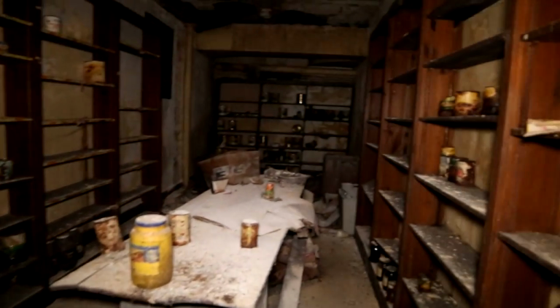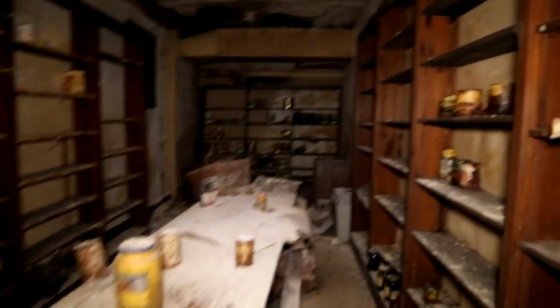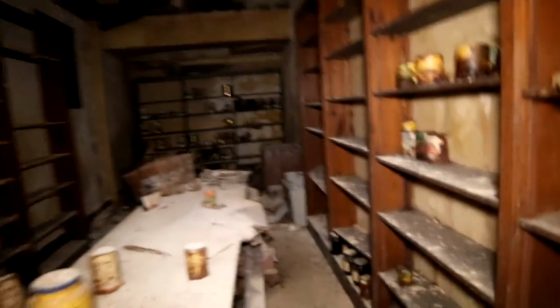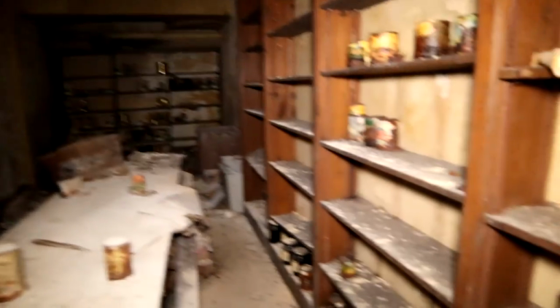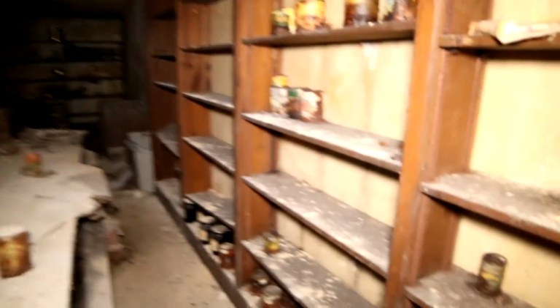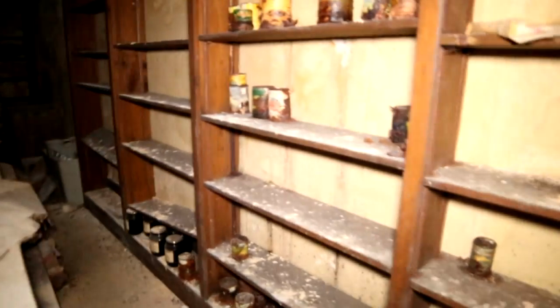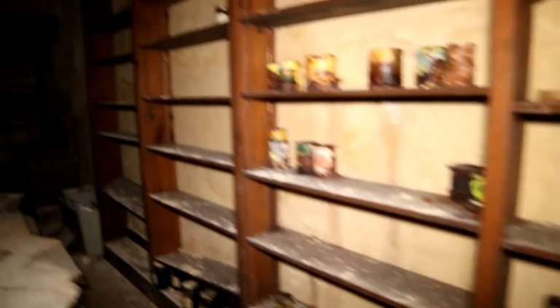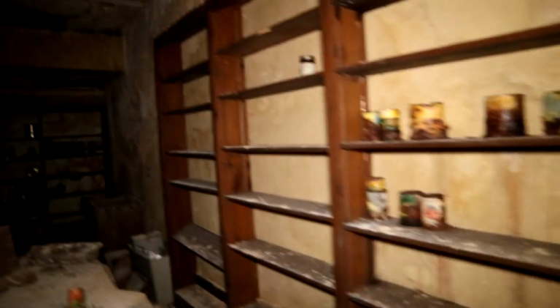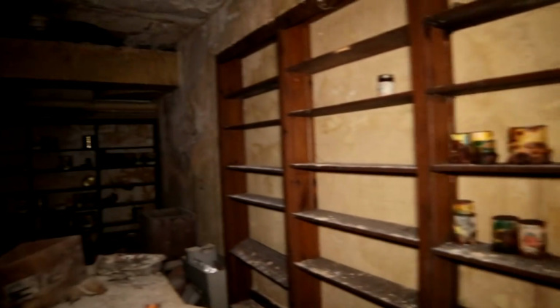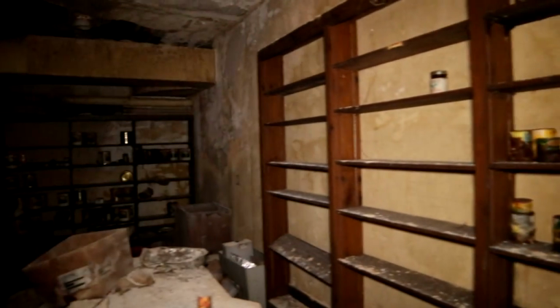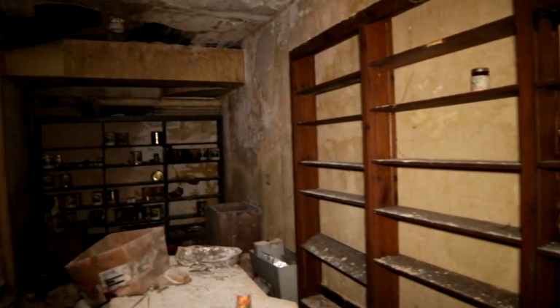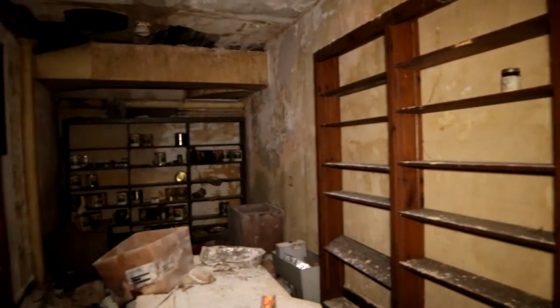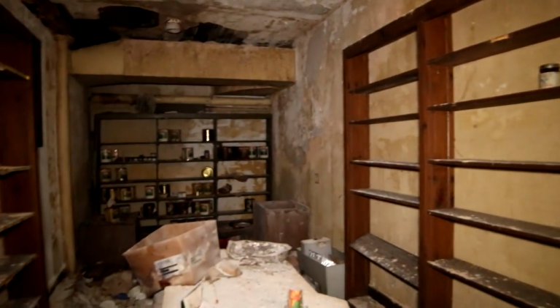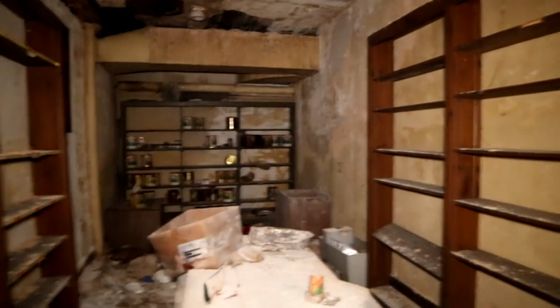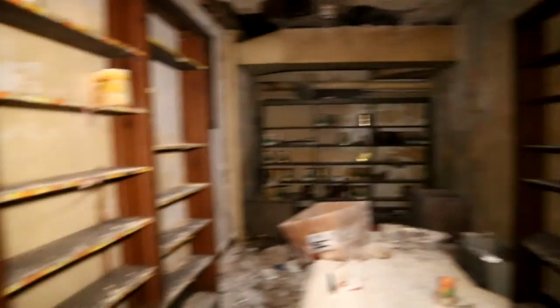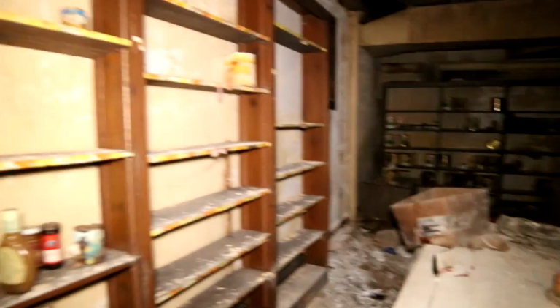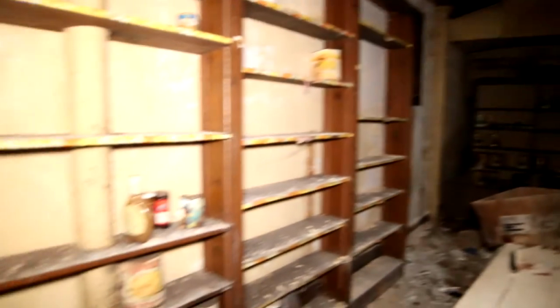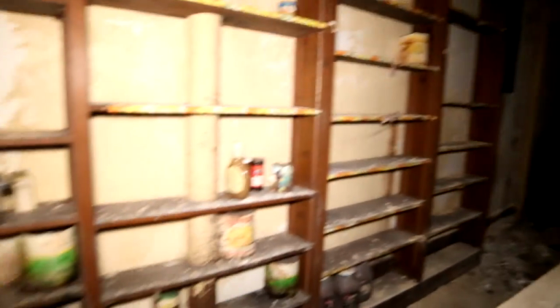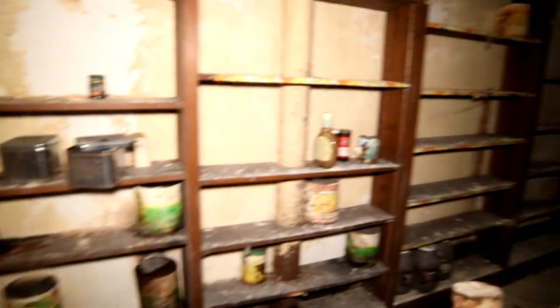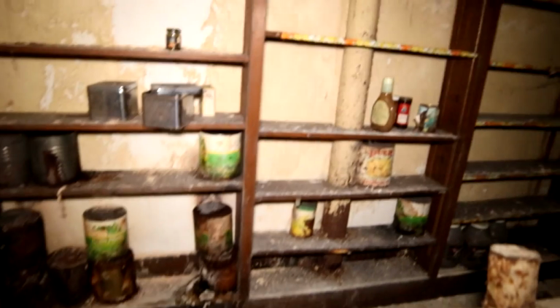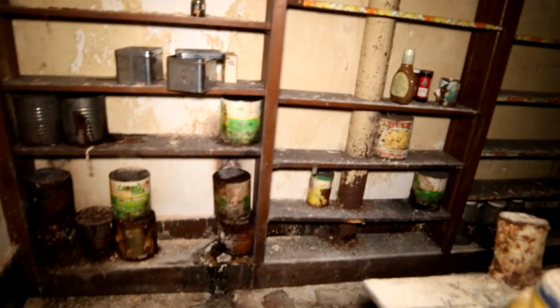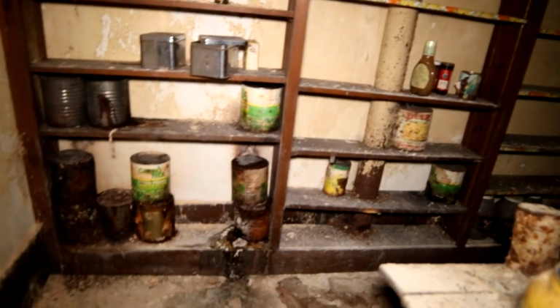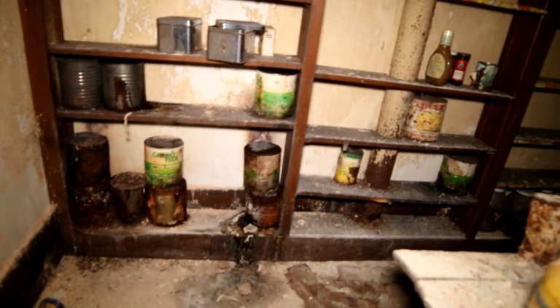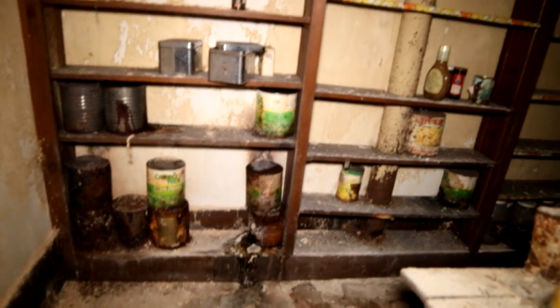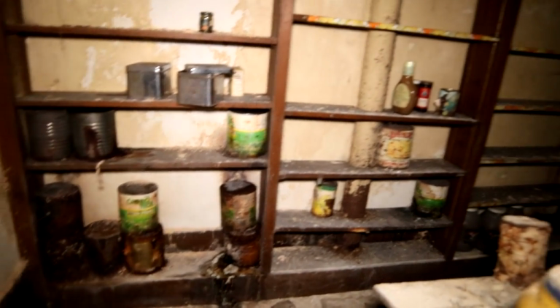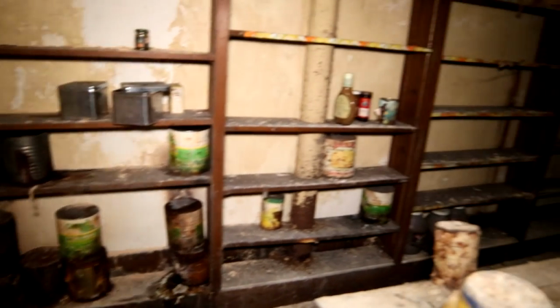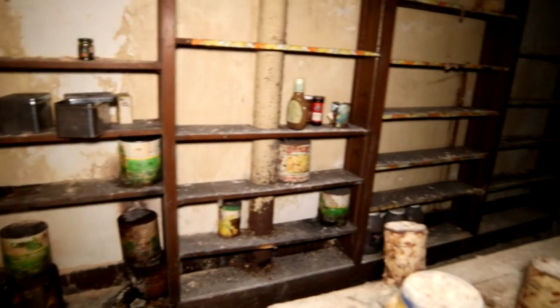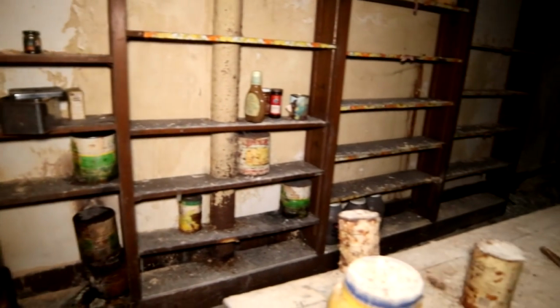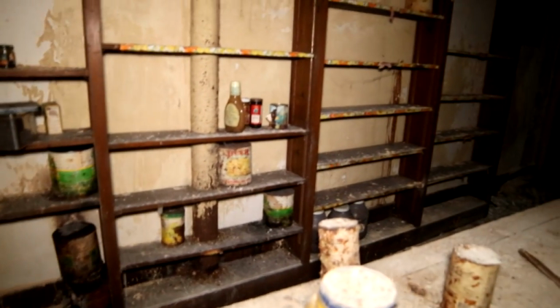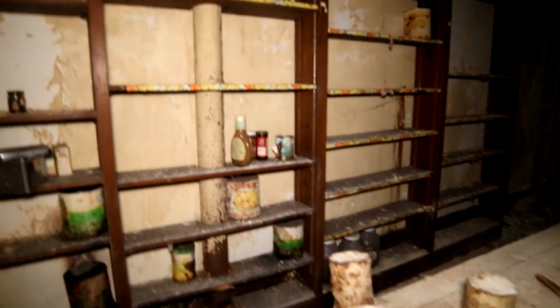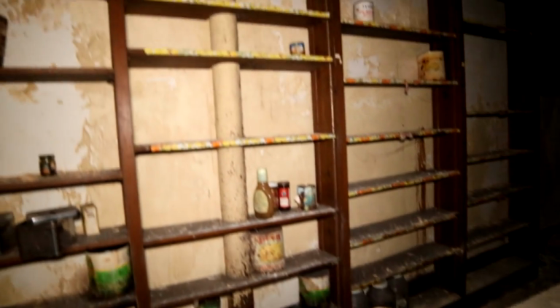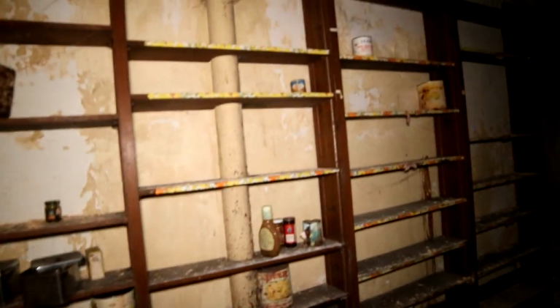Look at the storage room. There's lots of stuff left in here. Old cans and such — looks like this would have been food storage. Prunes and stuff. Very cool.